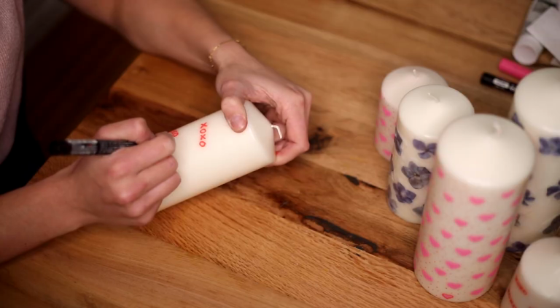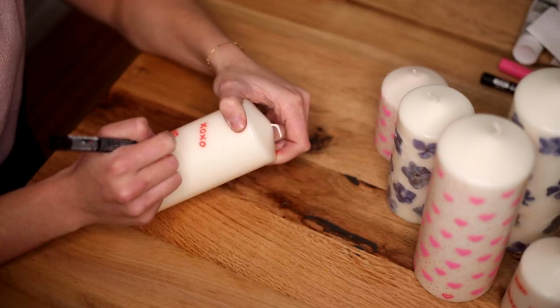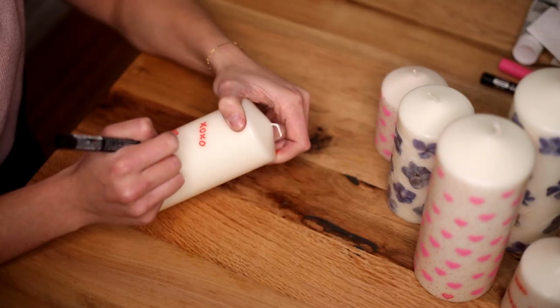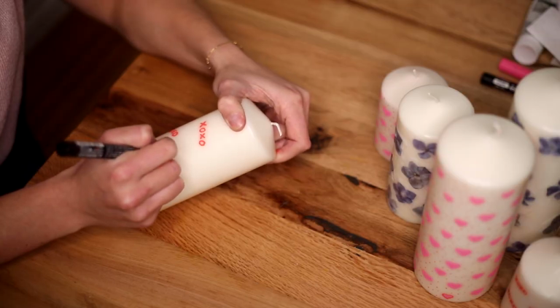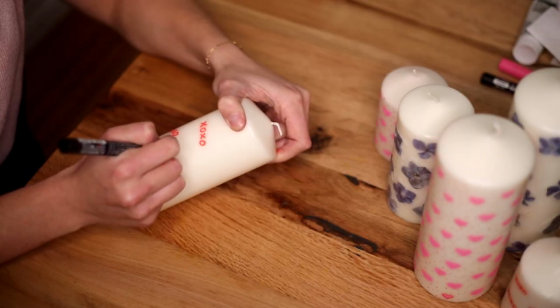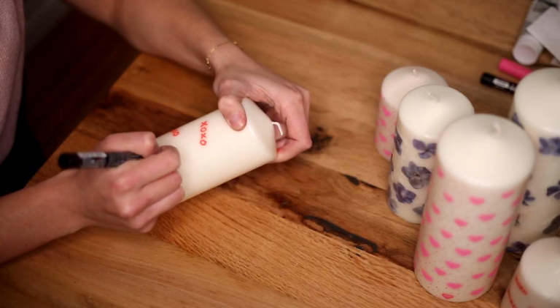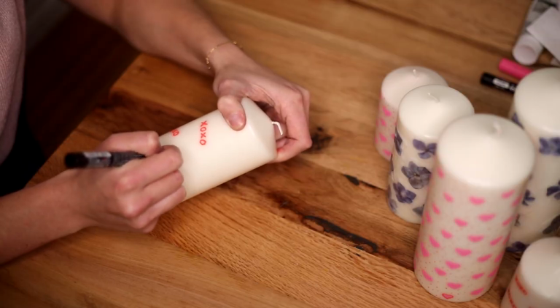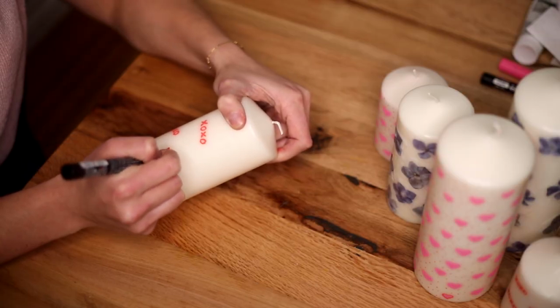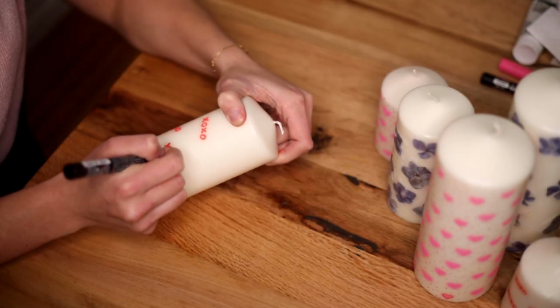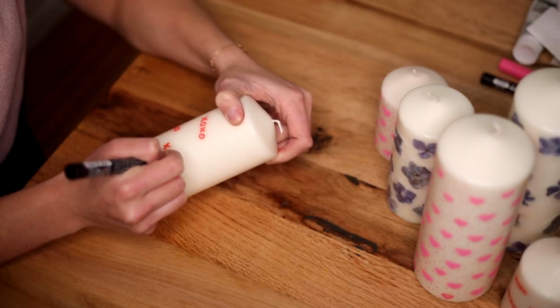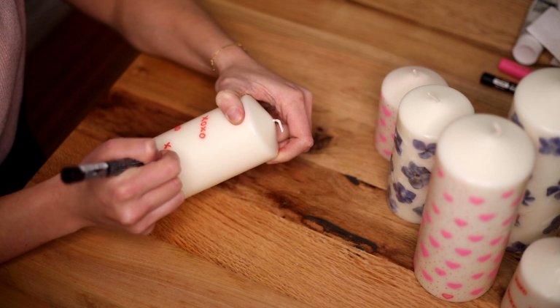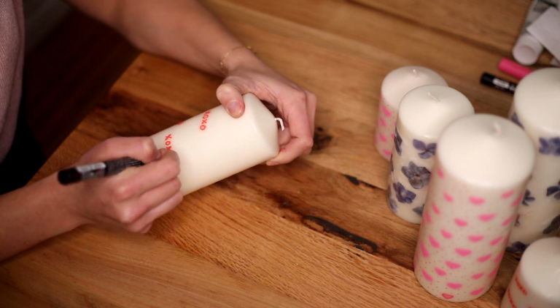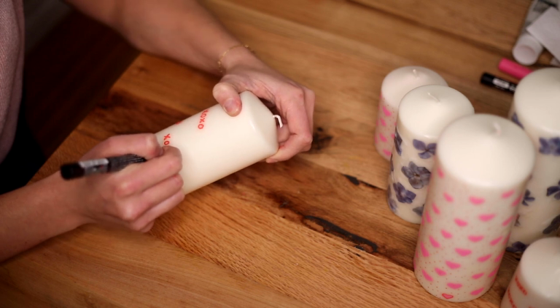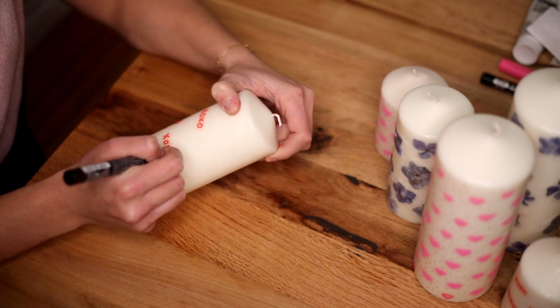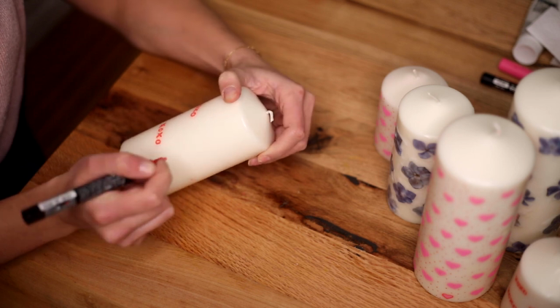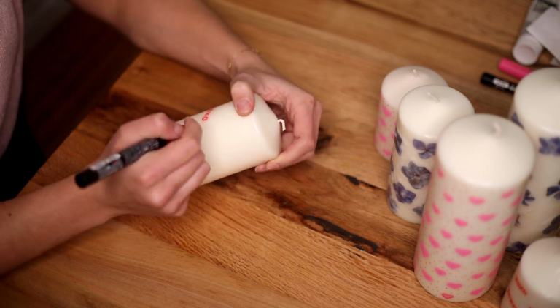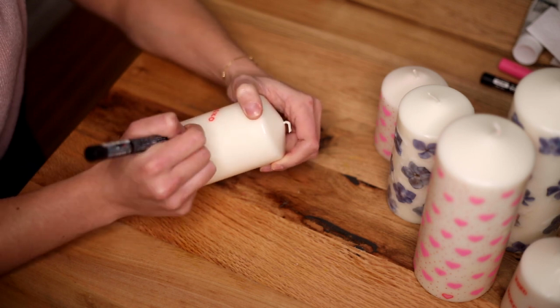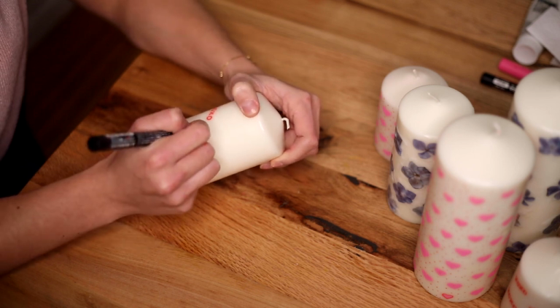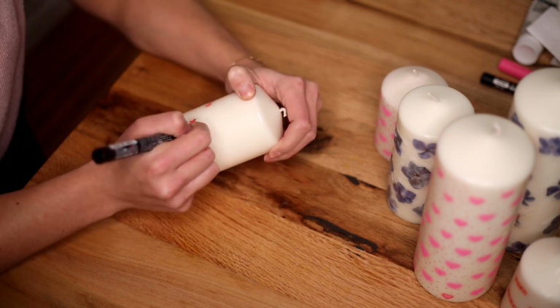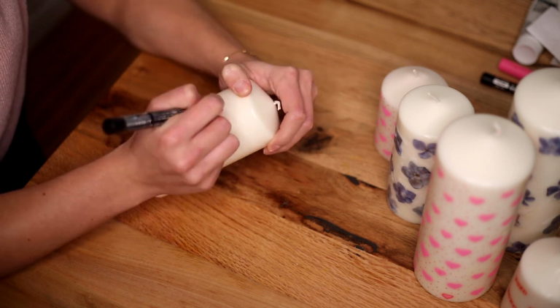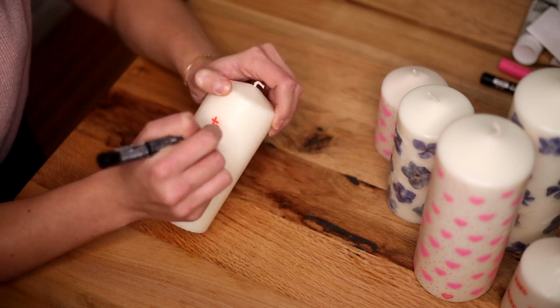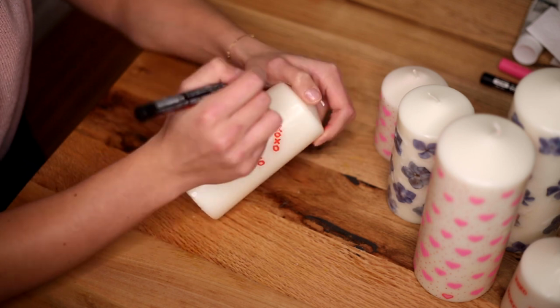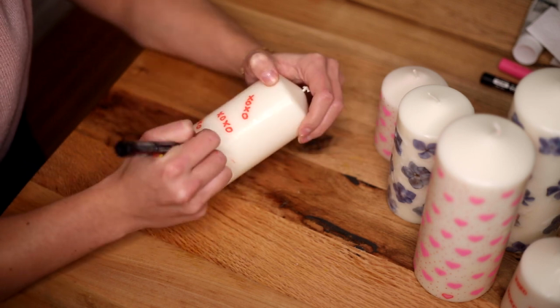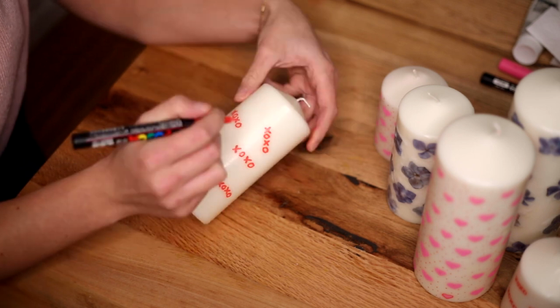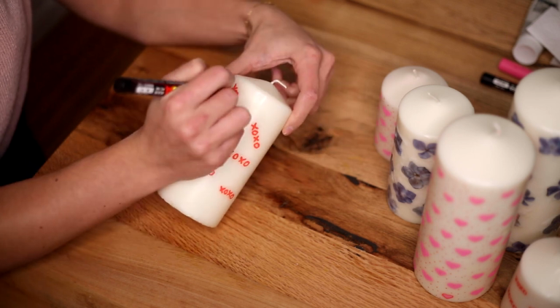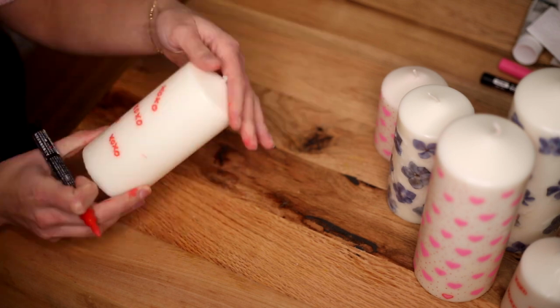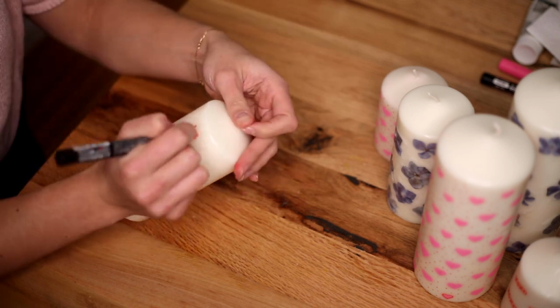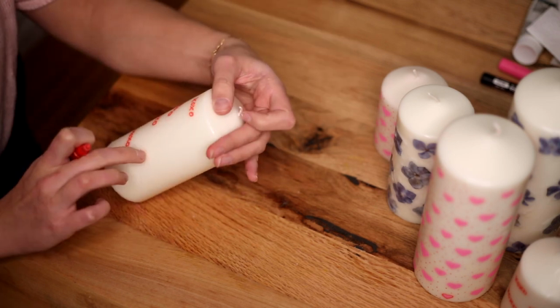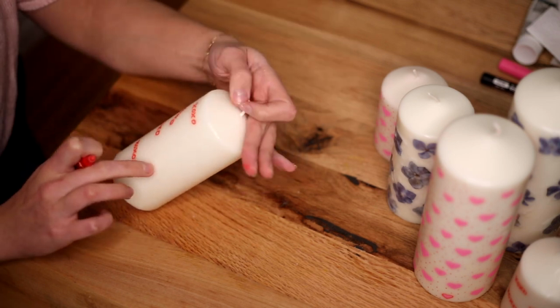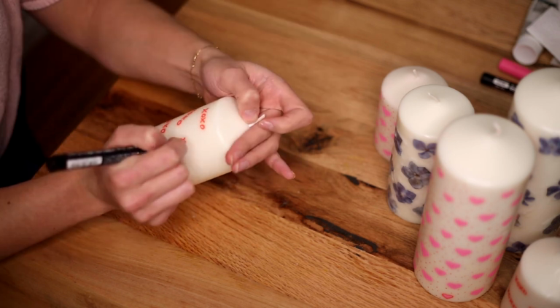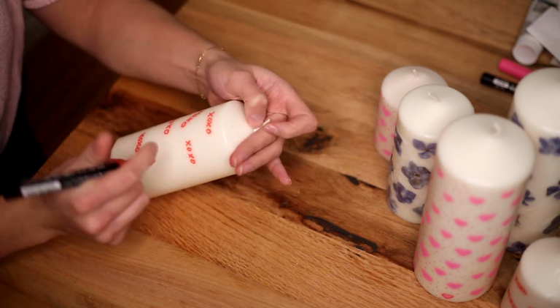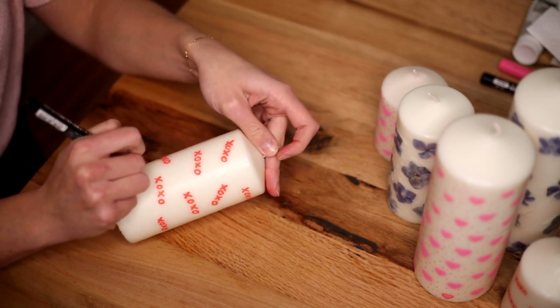For the last design, I used red paint and painted on little XOs. What design are you going to paint on your candles? Let me know in the comments below.